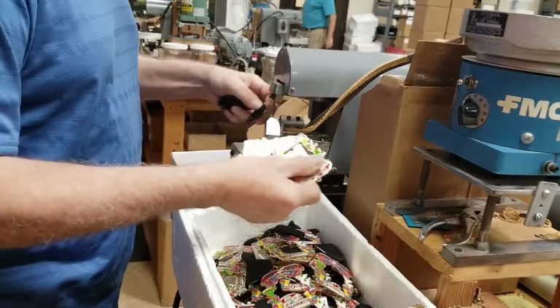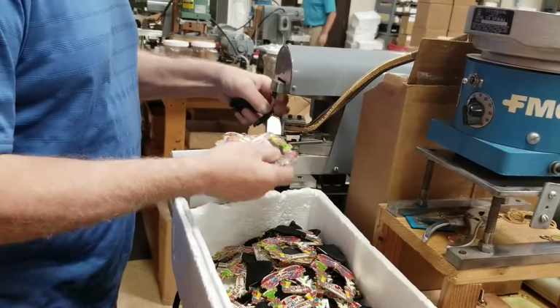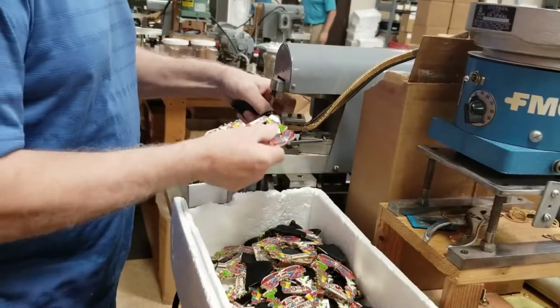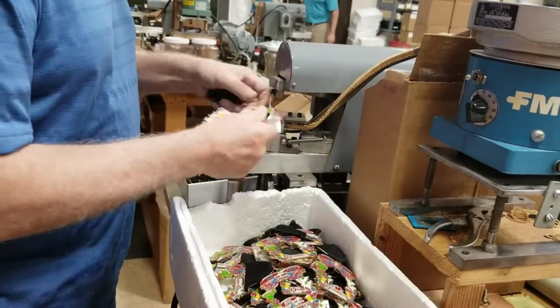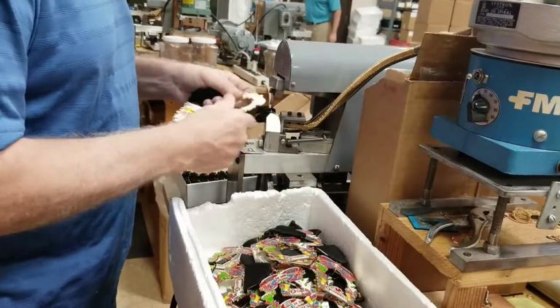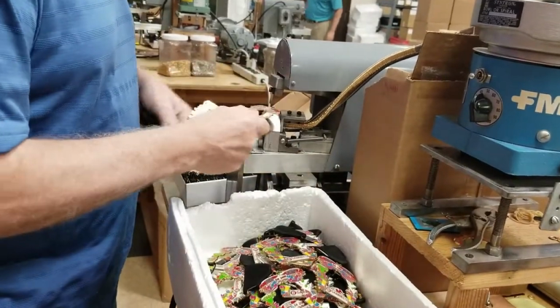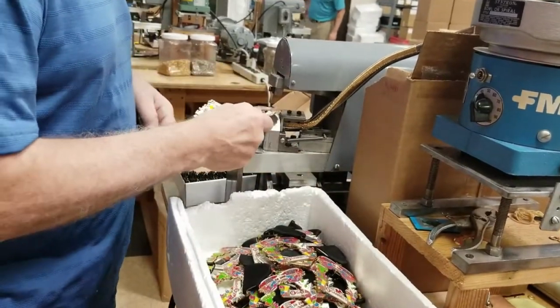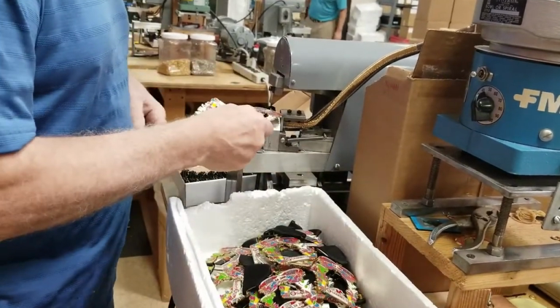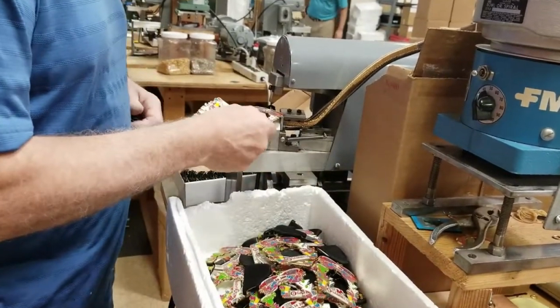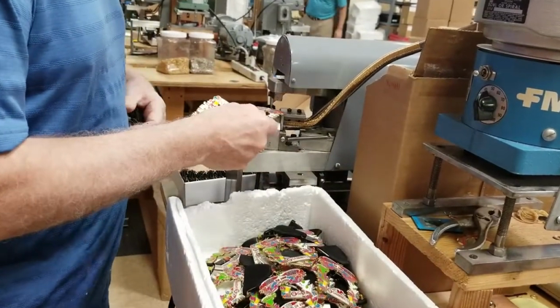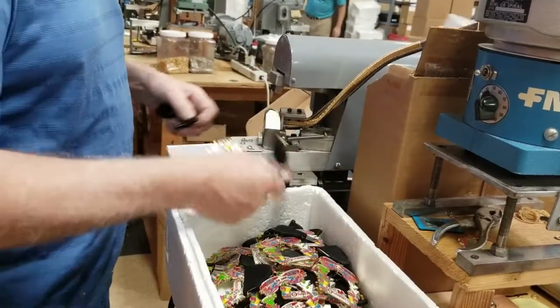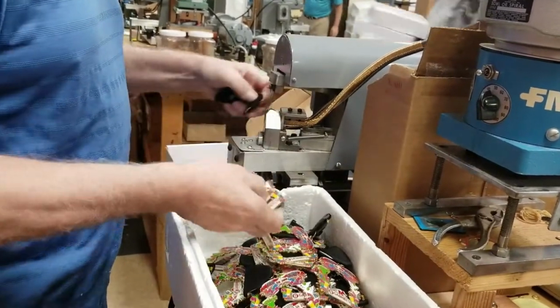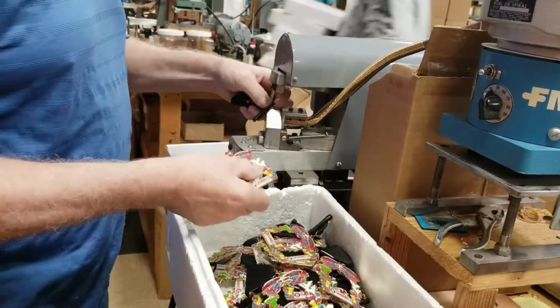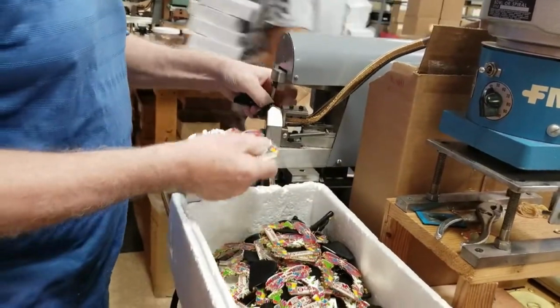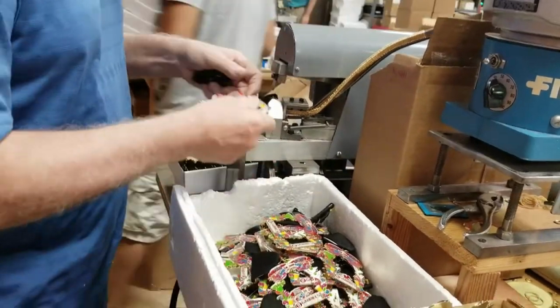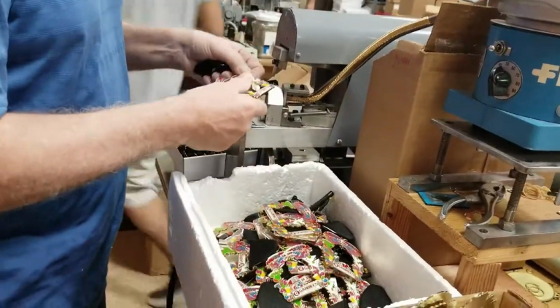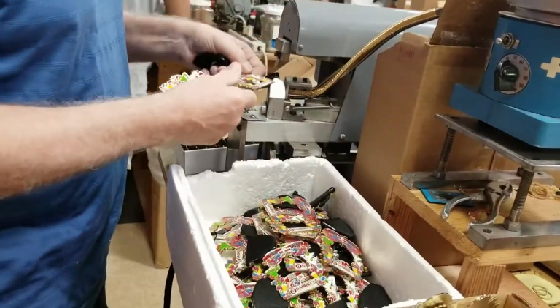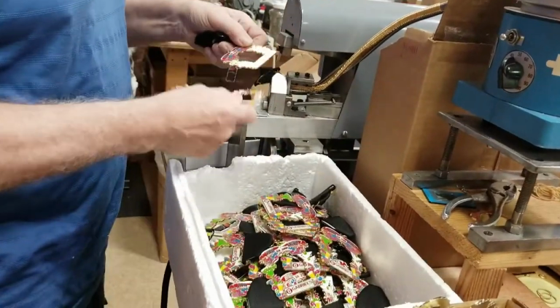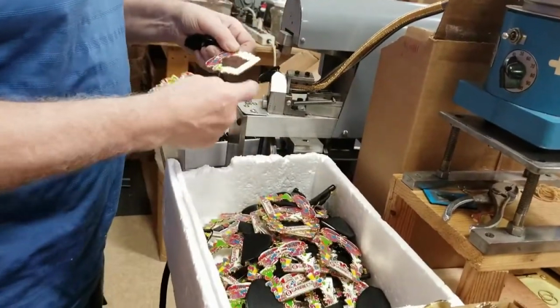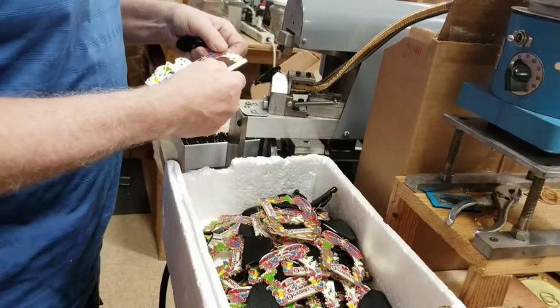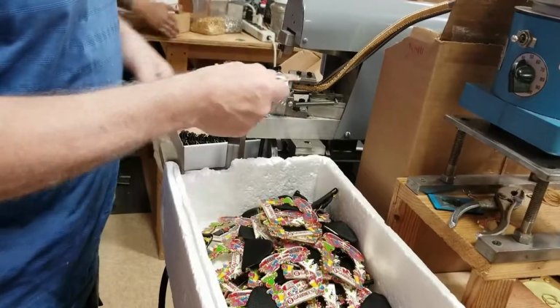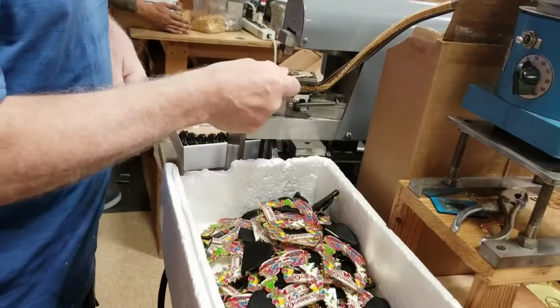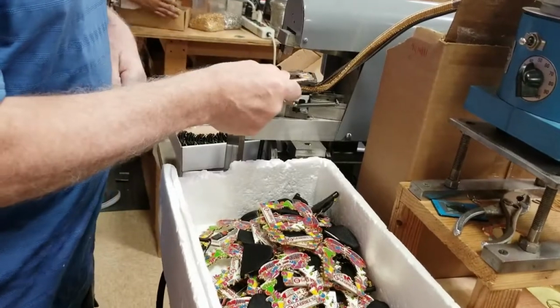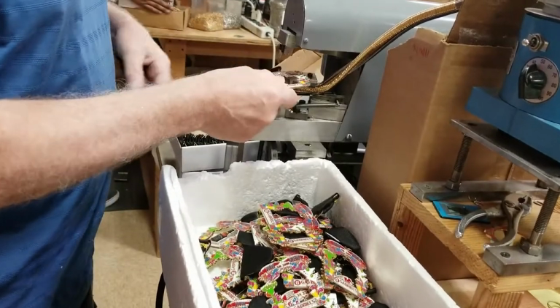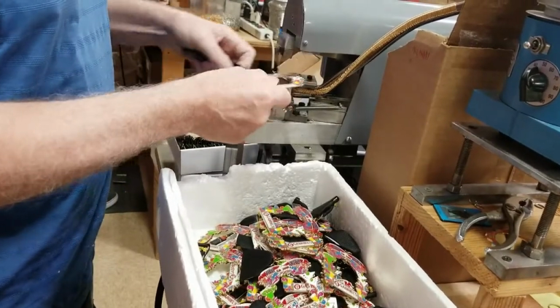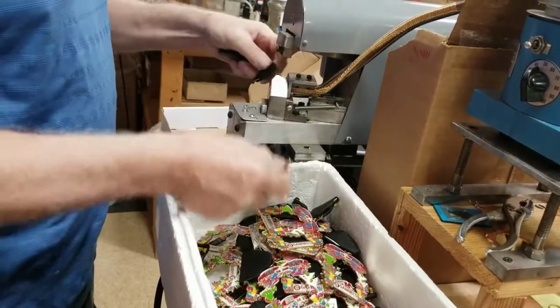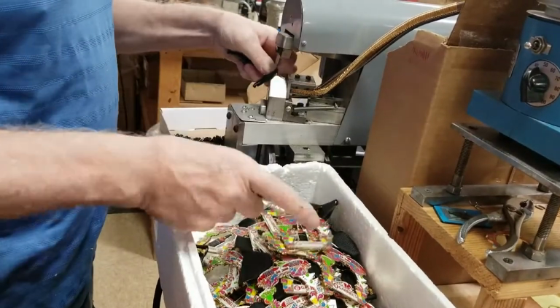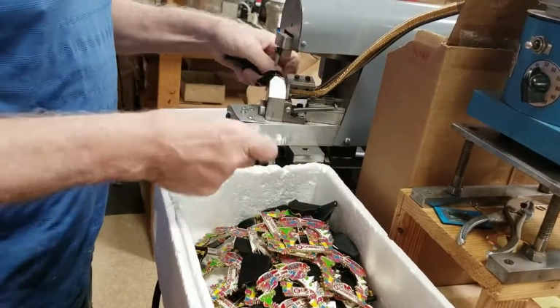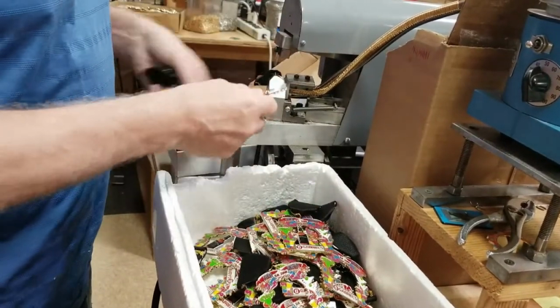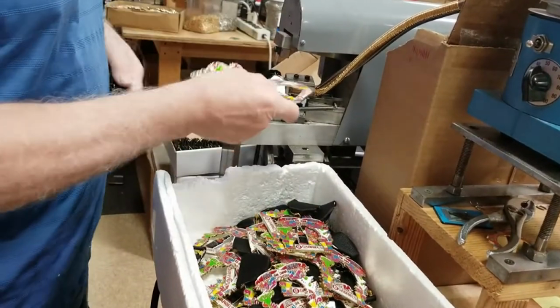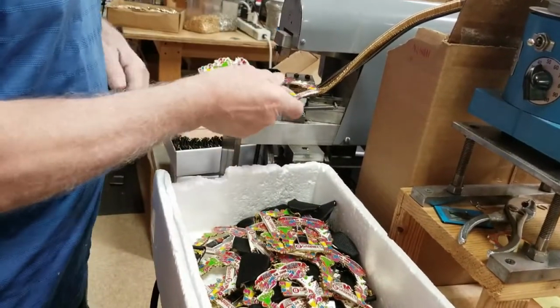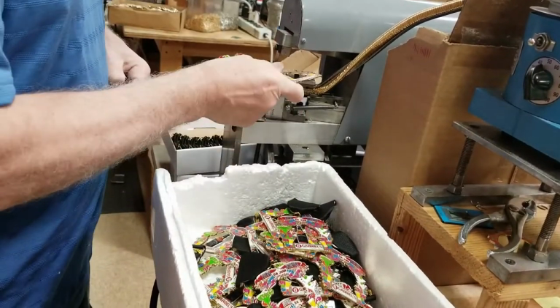Joe is adding the ribbons to the metals. The metals are made in China, but the ribbons are added here on-site at Monarch Trophy.